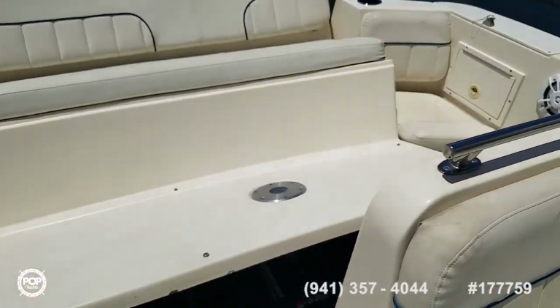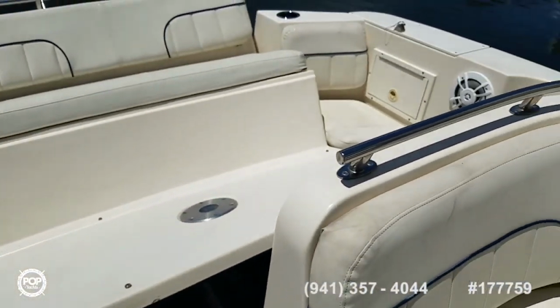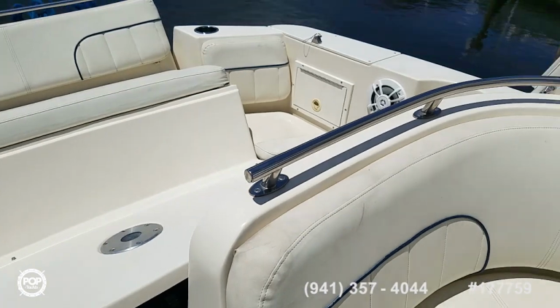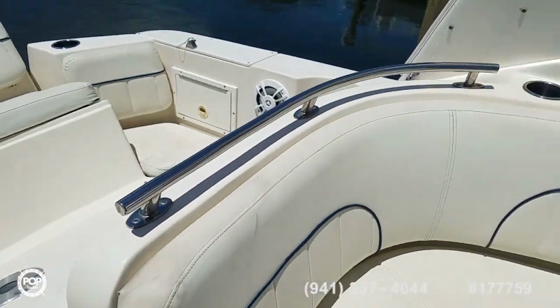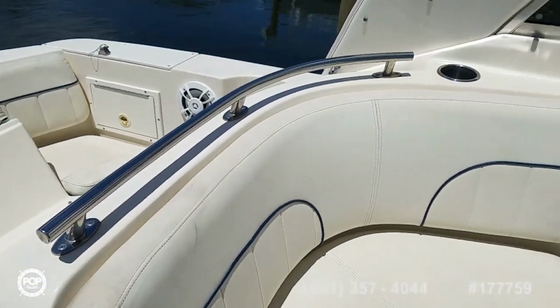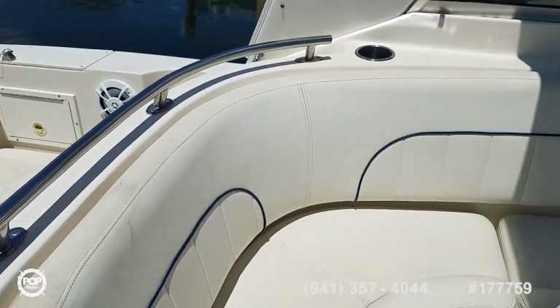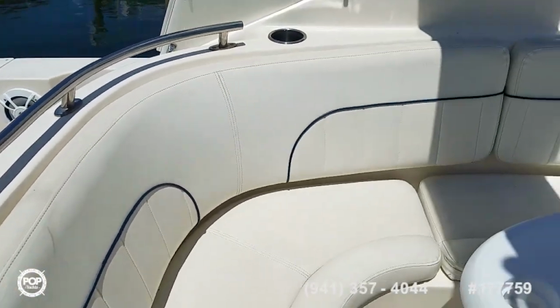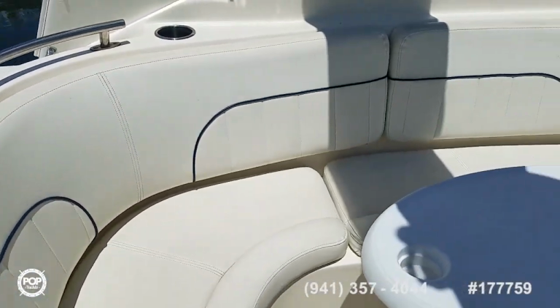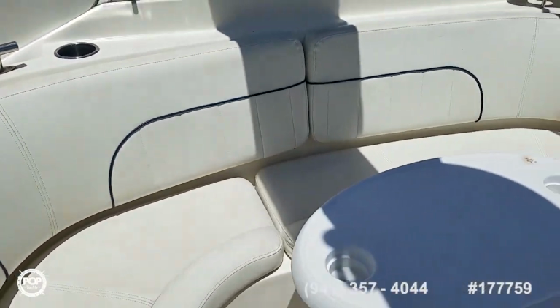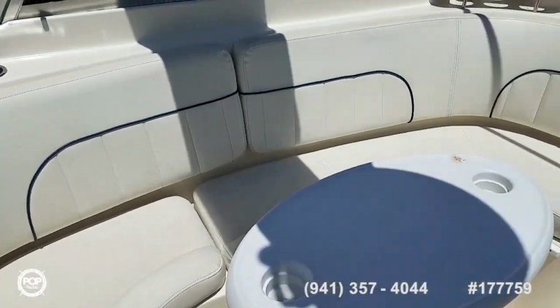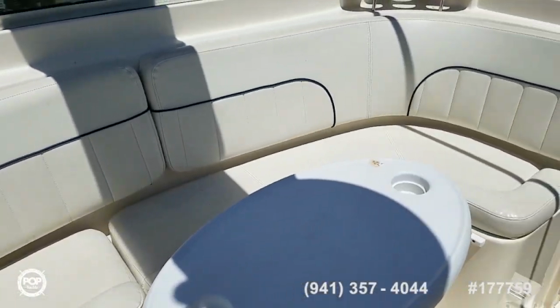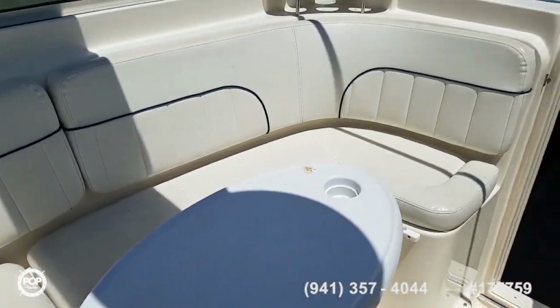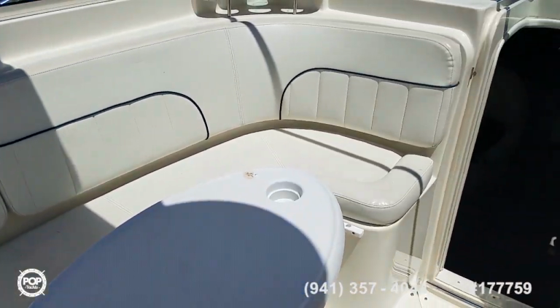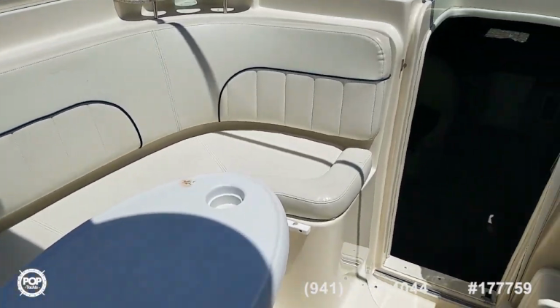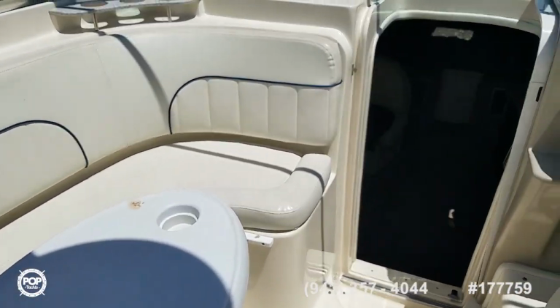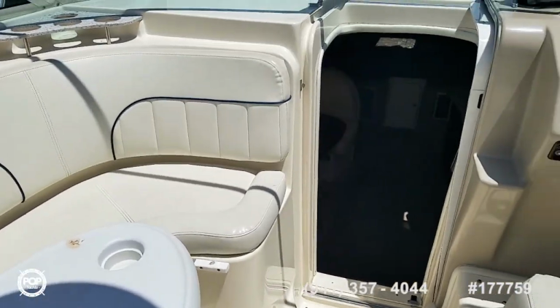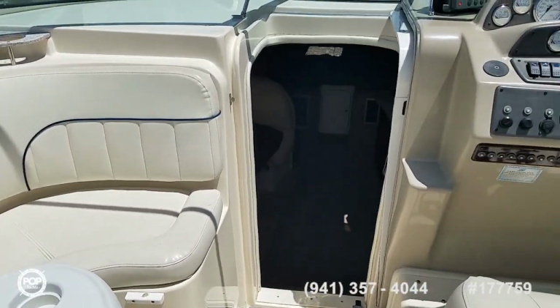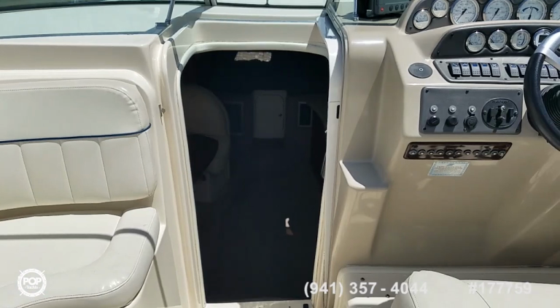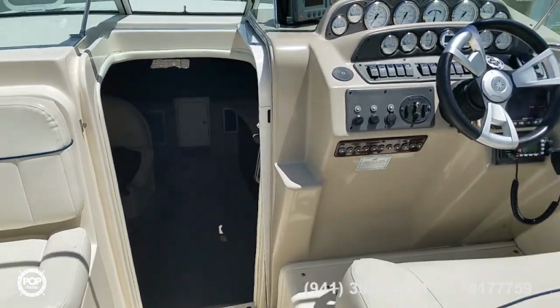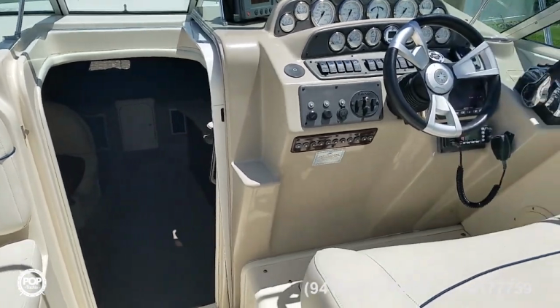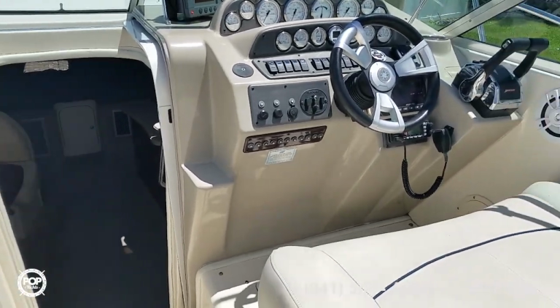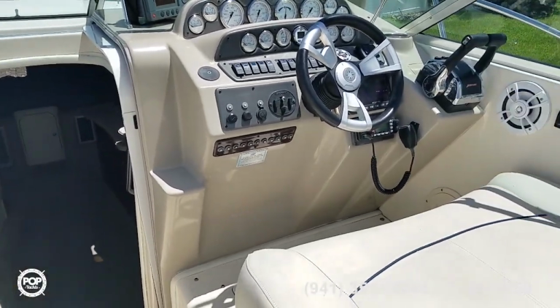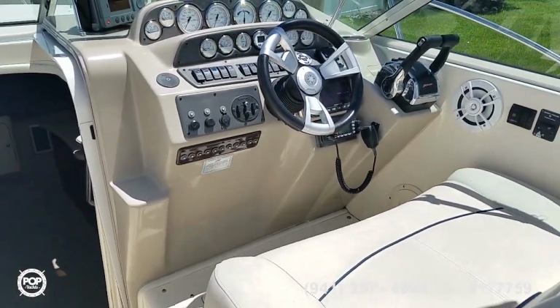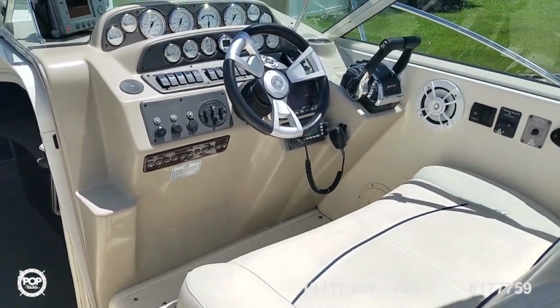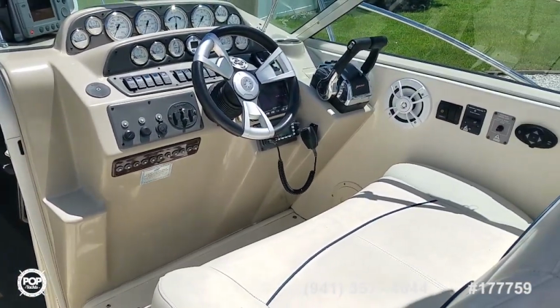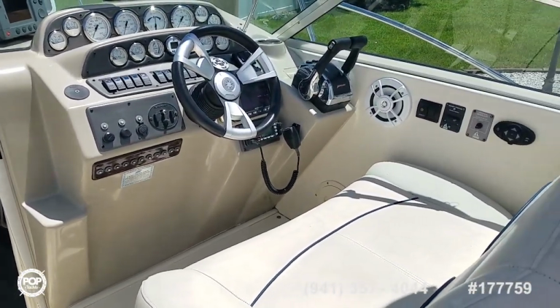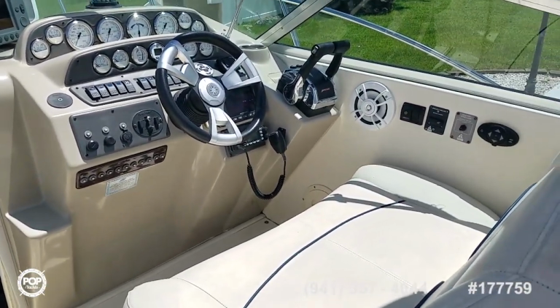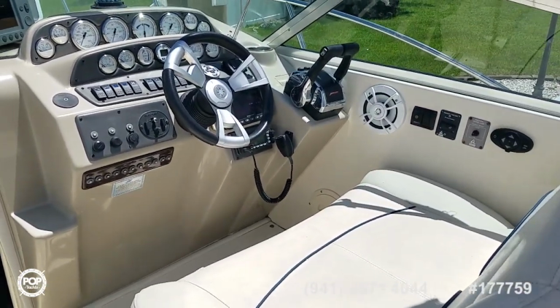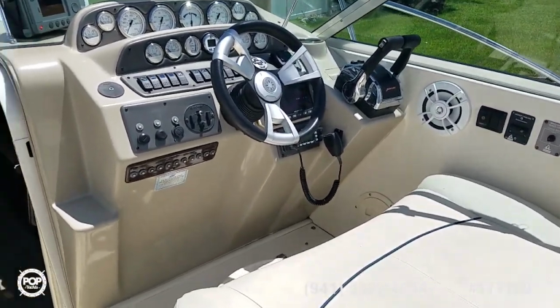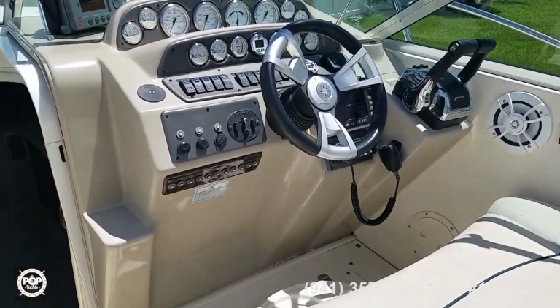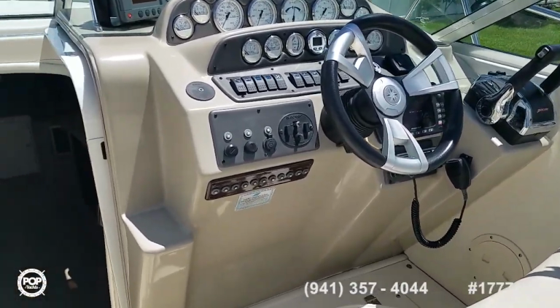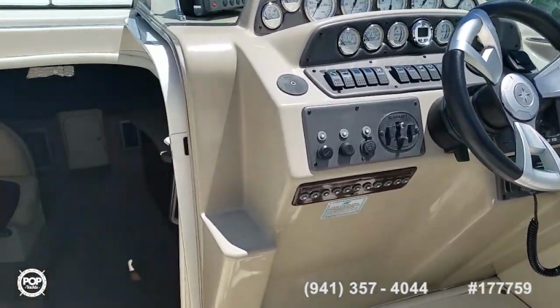Take some time to check out all of the high resolution photos we have posted on popyachts.com, and then give me a call. My name is Andy — I look forward to meeting you in person for a walkthrough tour.